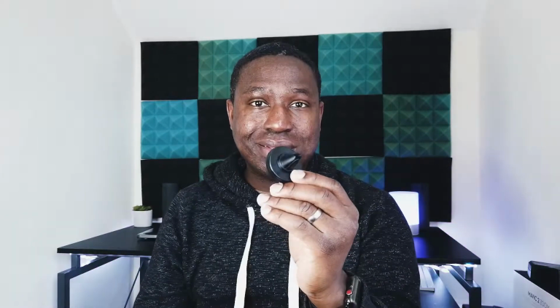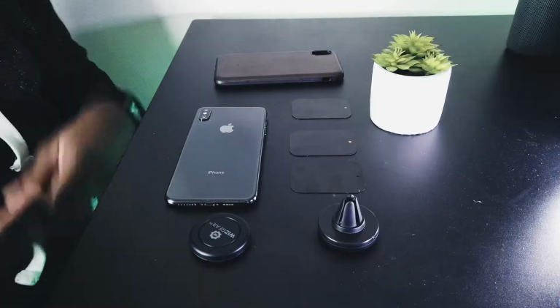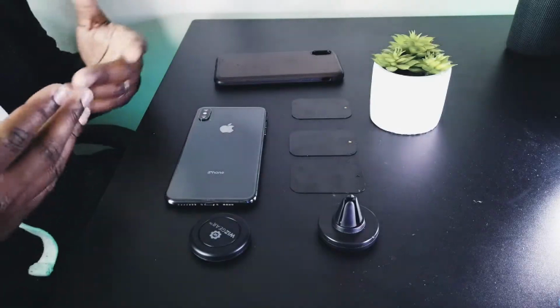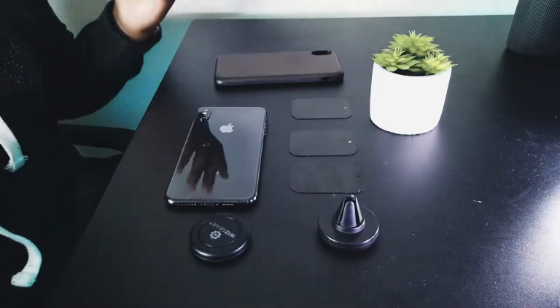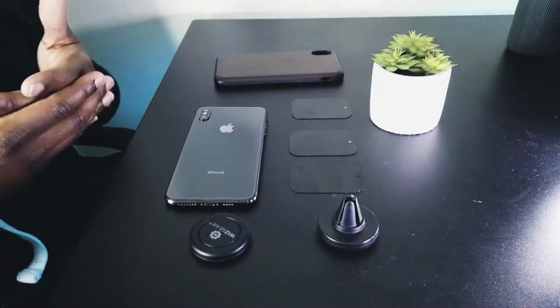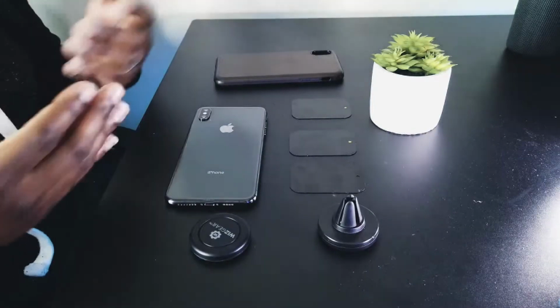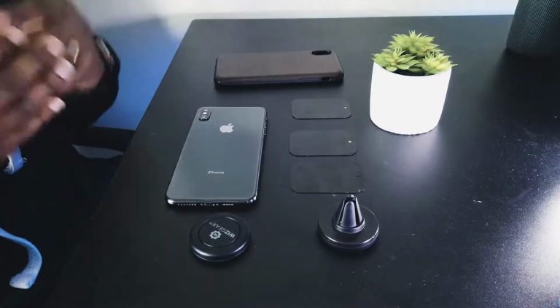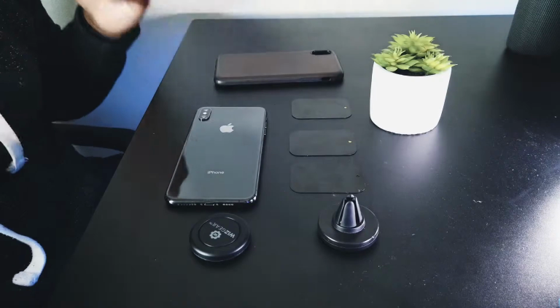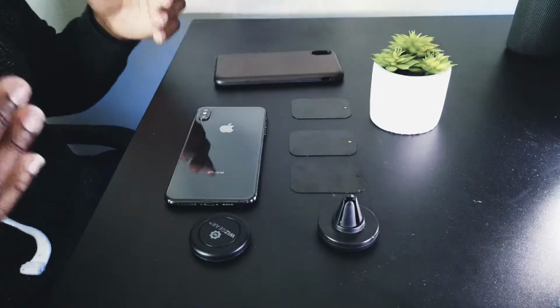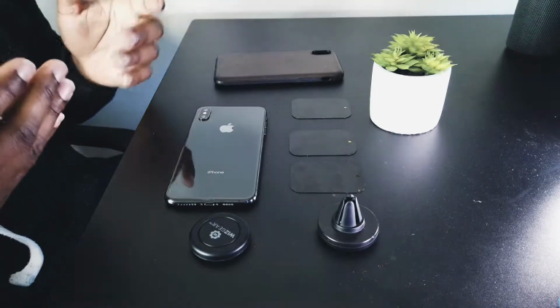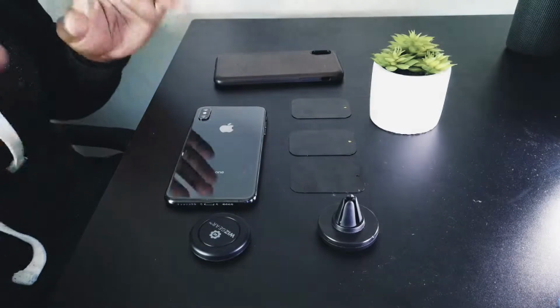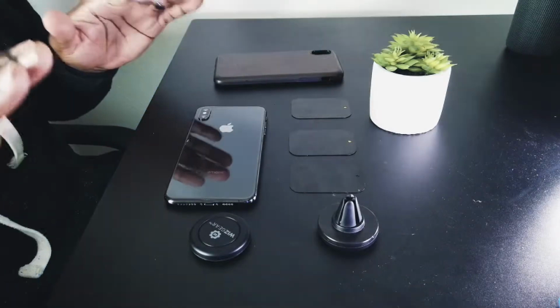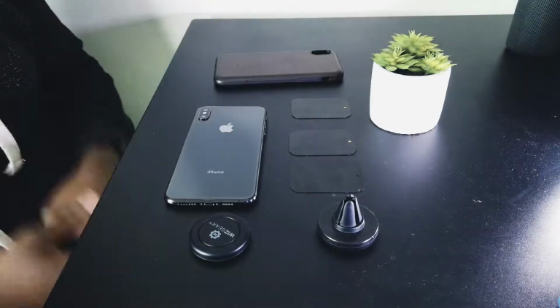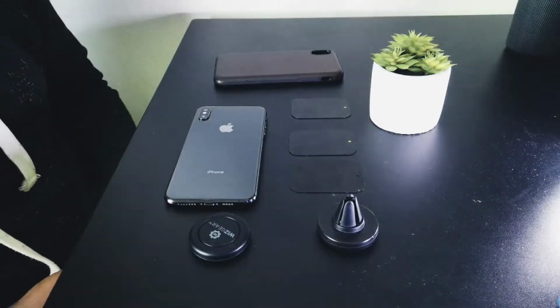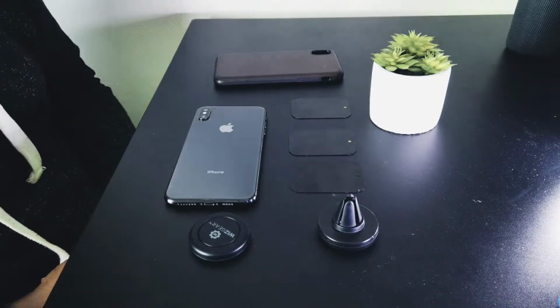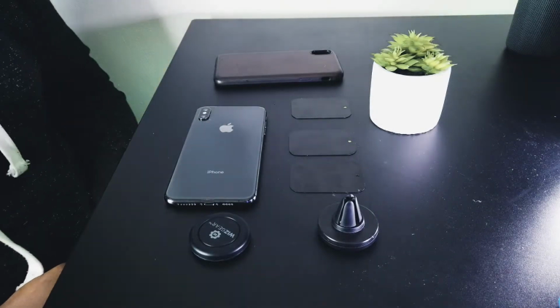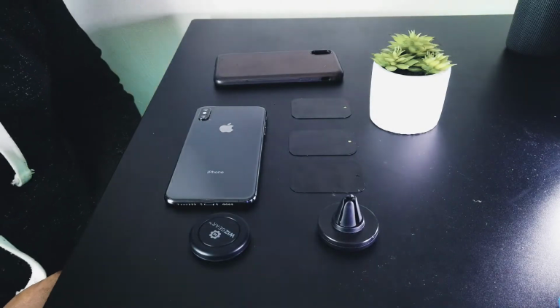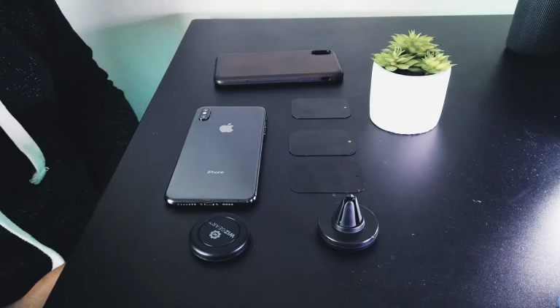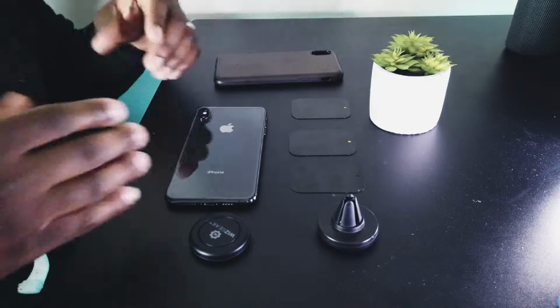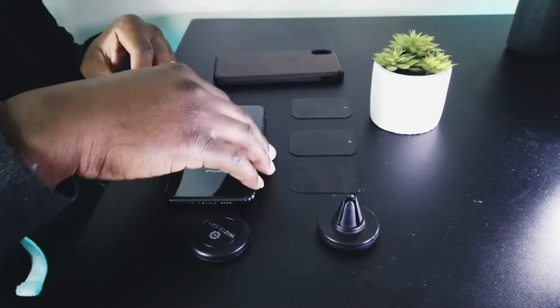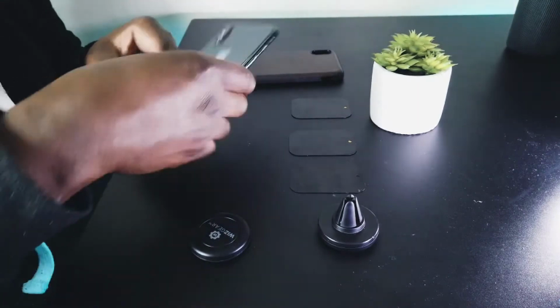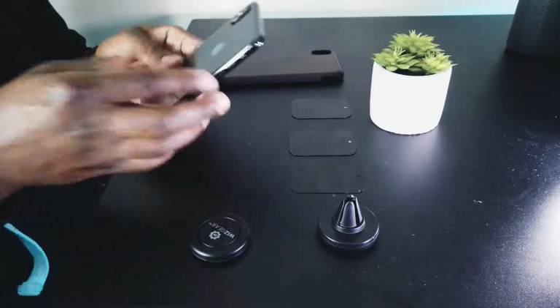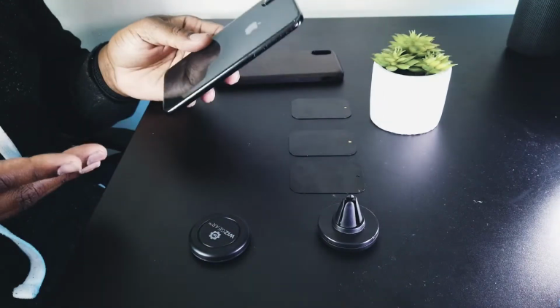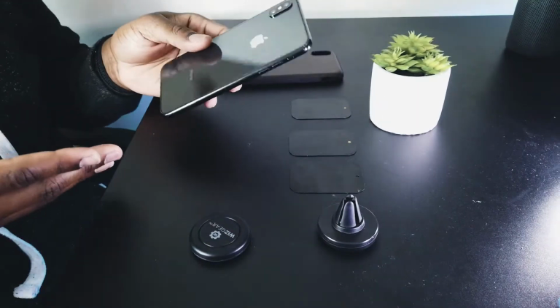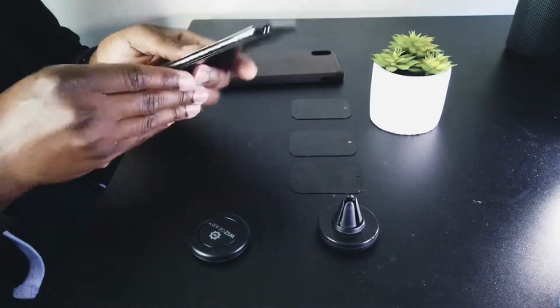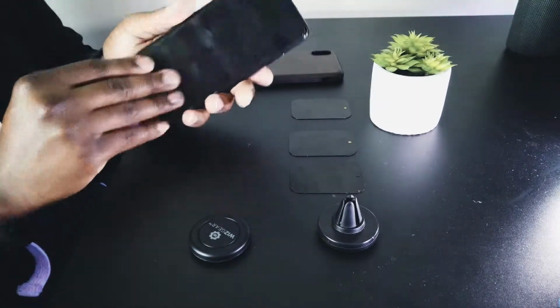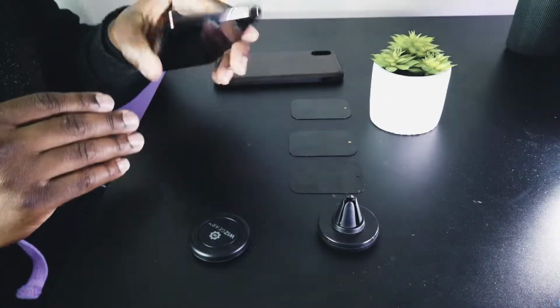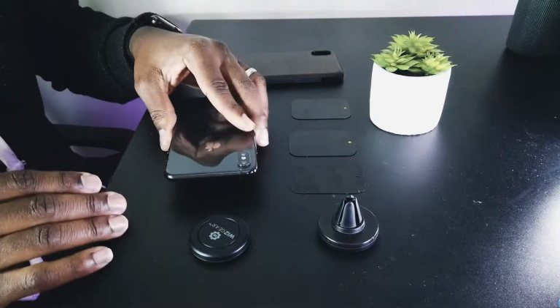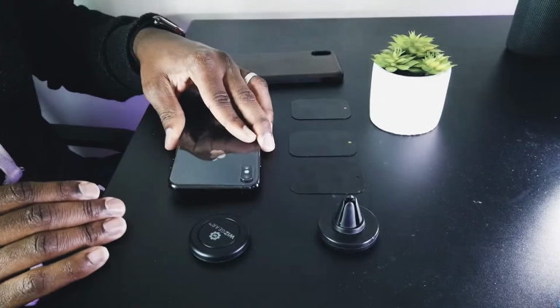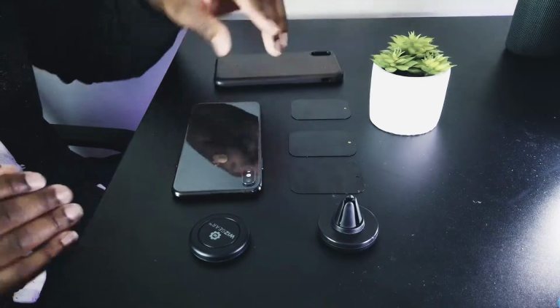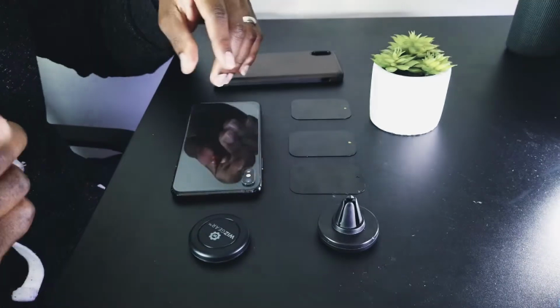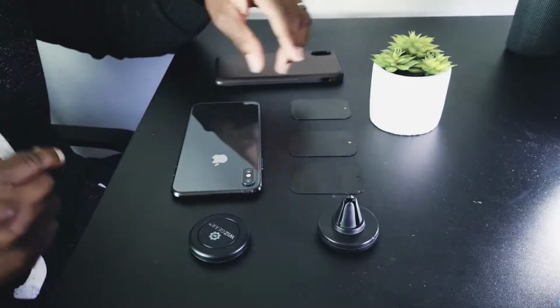Okay guys, first thing we're going to talk about is setup. It's relatively easy — I'm going to walk you through it, but I guarantee it's going to be real quick. So you have your device — me rocking the iPhone XS Max of course. There are two ways to do this.